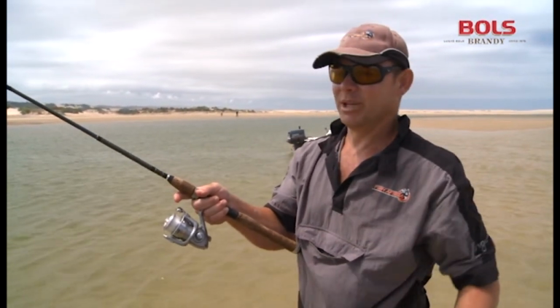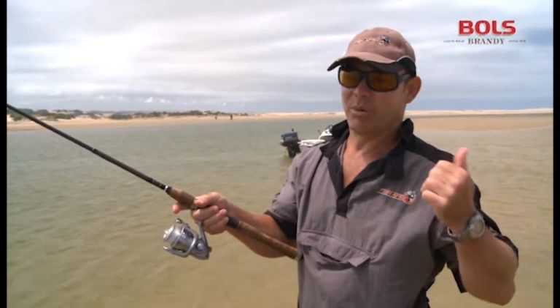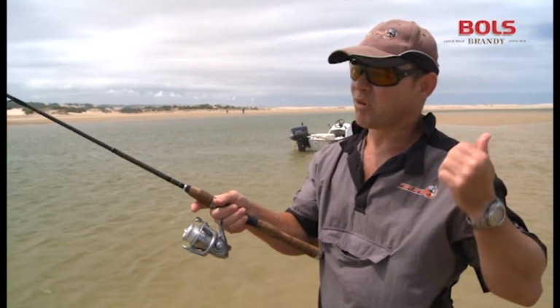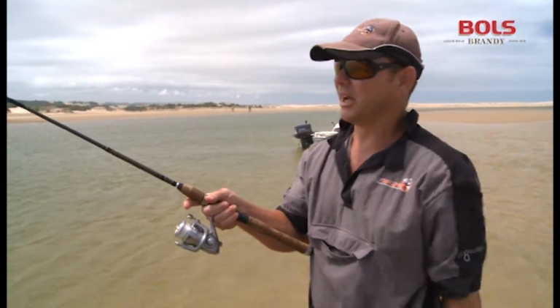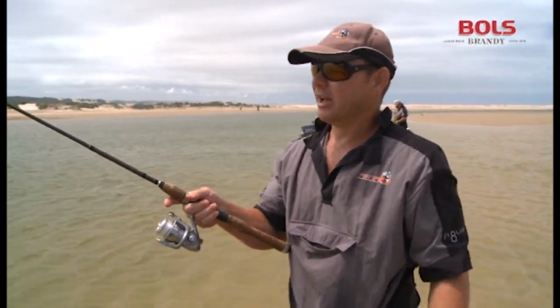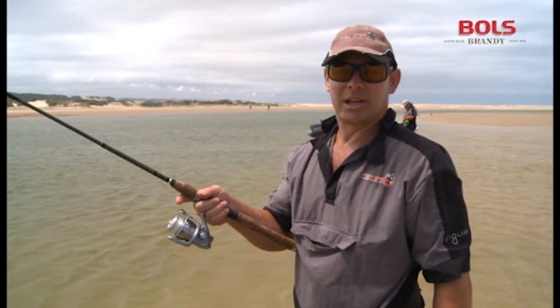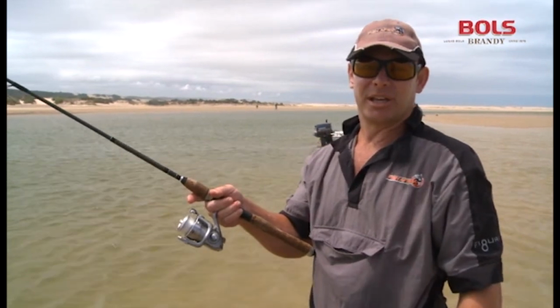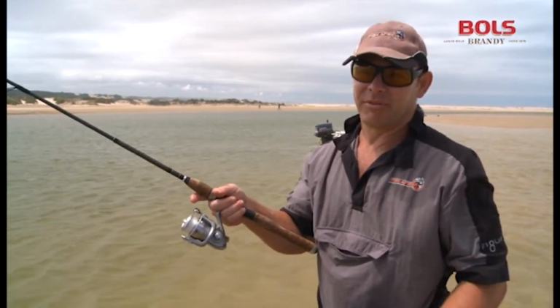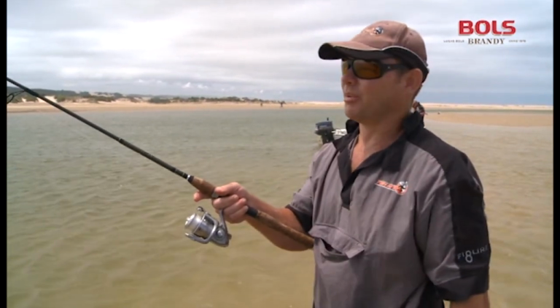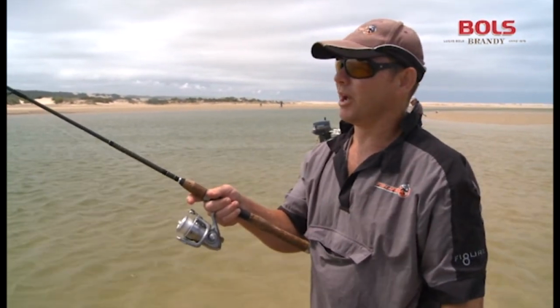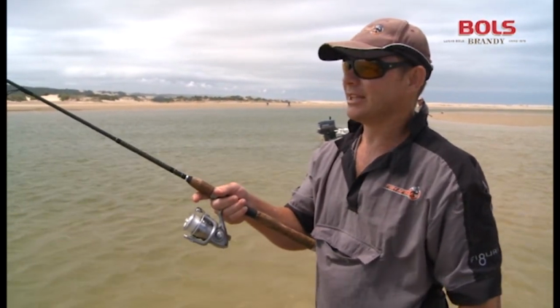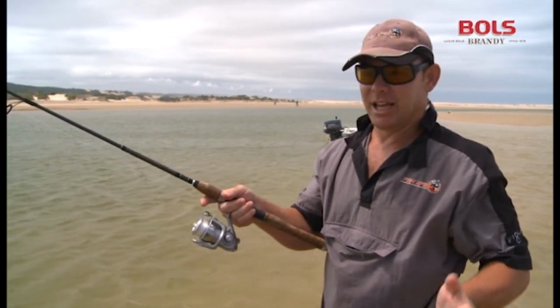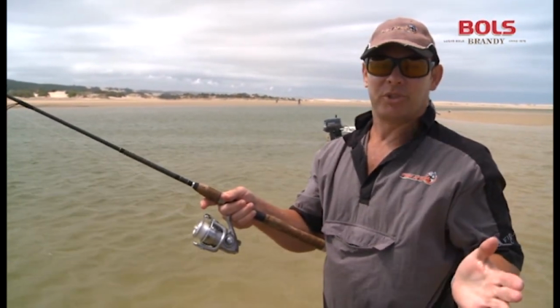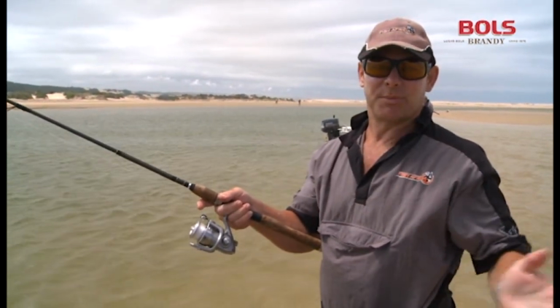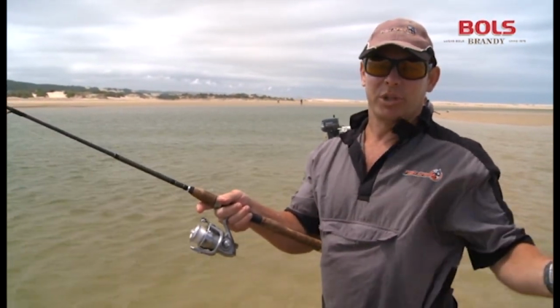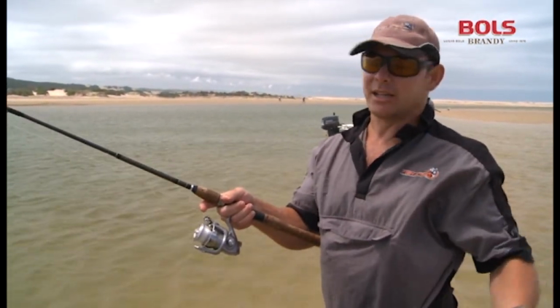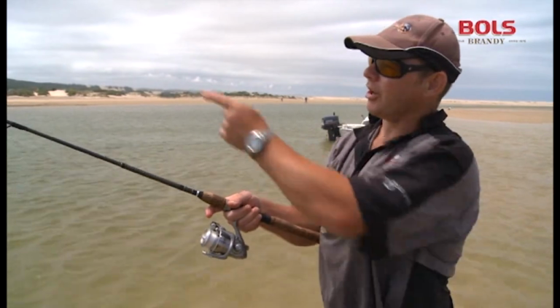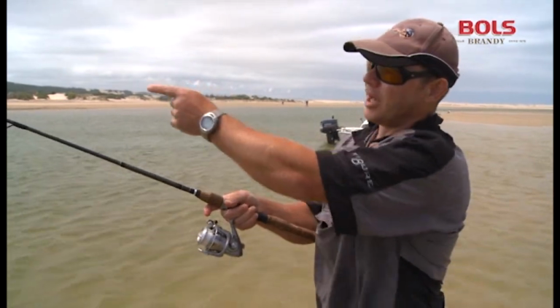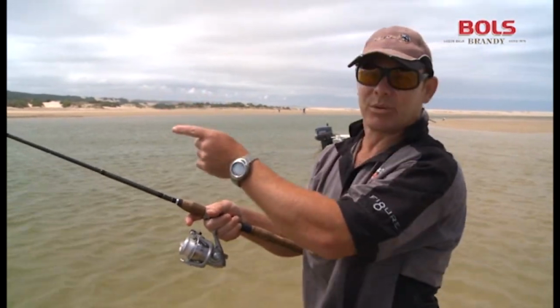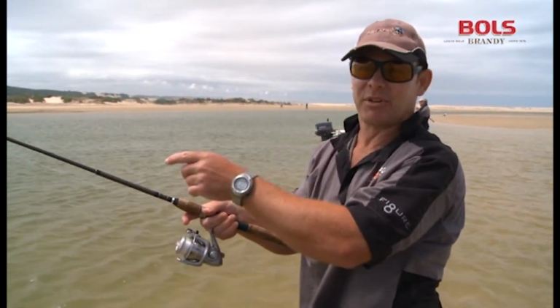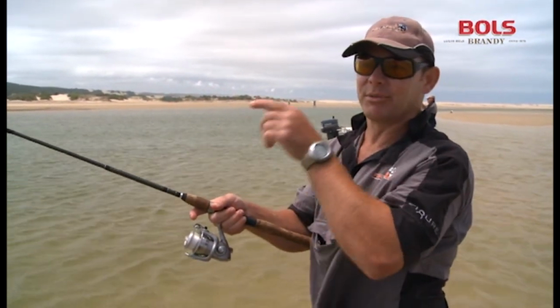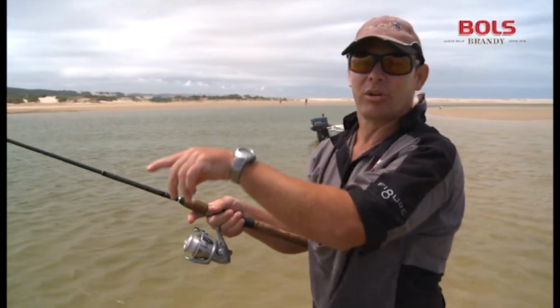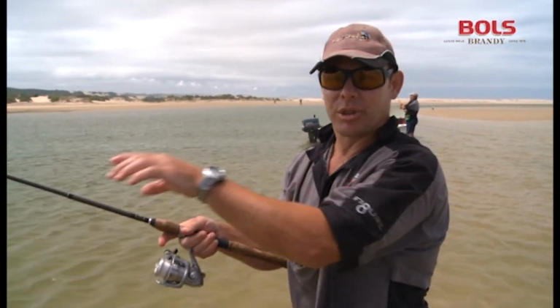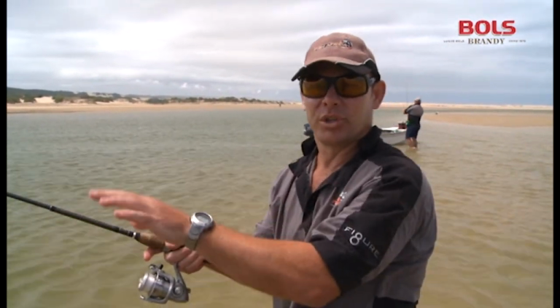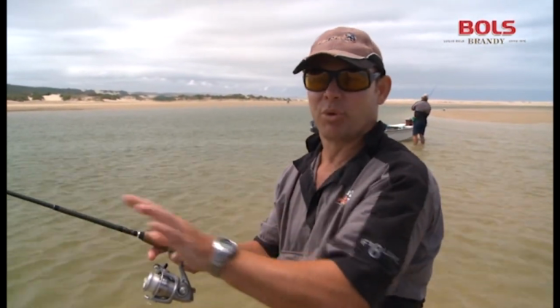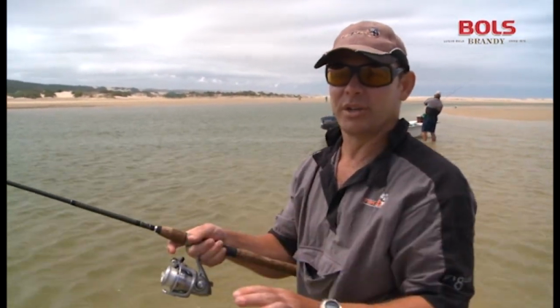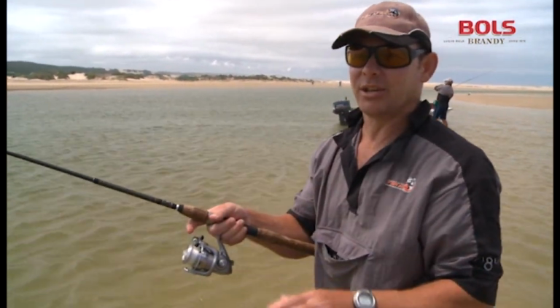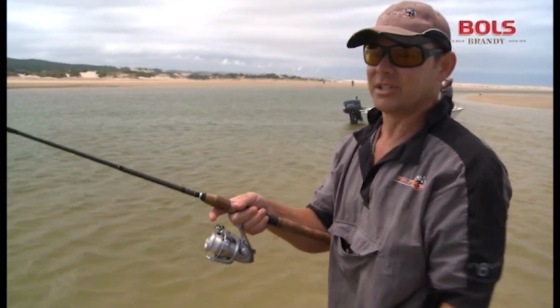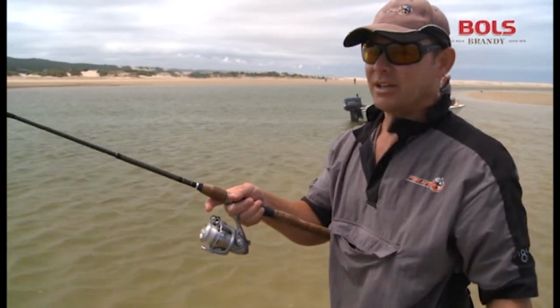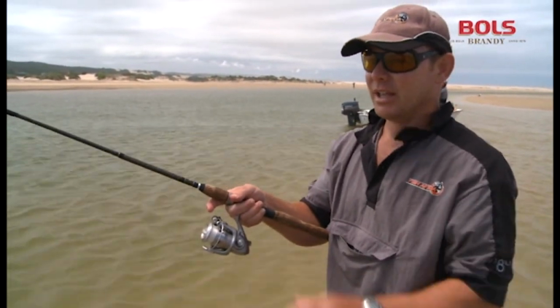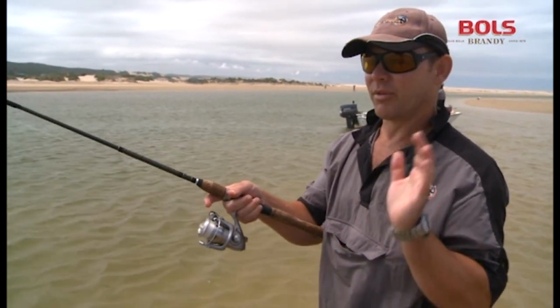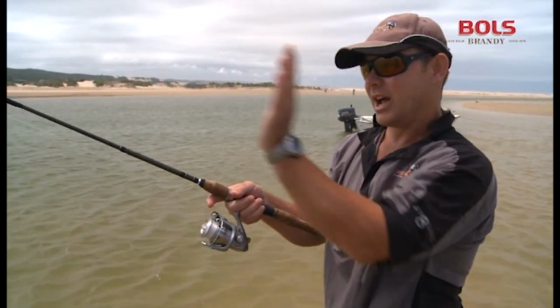We've got probably a 30 to 35 kilometre wind behind us, which is why we've chosen a spot where the wind's behind us. We don't go and fish on the other side, which makes it very uncomfortable. You can't throw with just a prawn and no sinker — you'd have to have a sinker. Then we throw from this side.